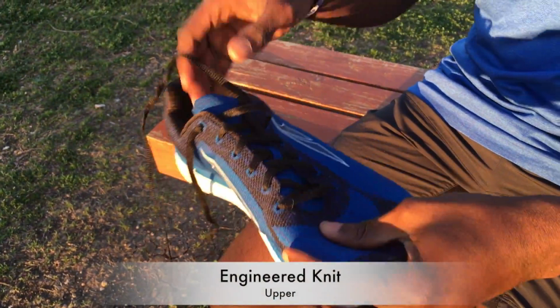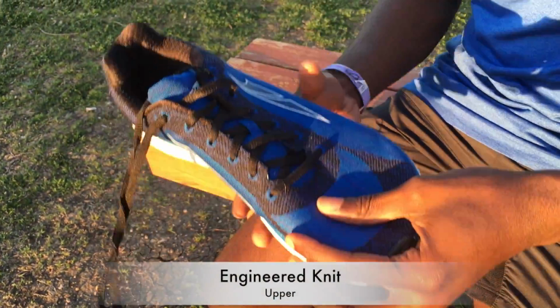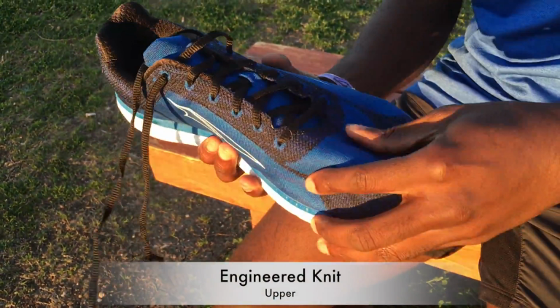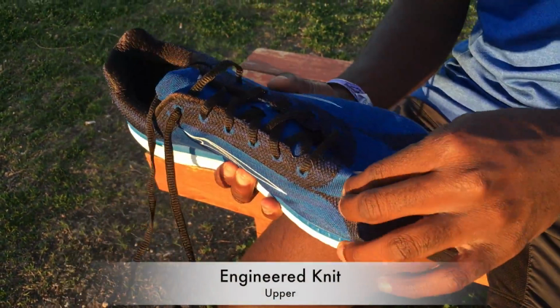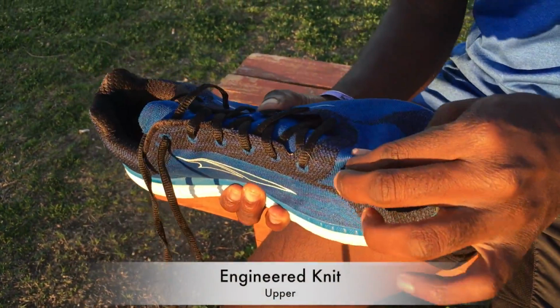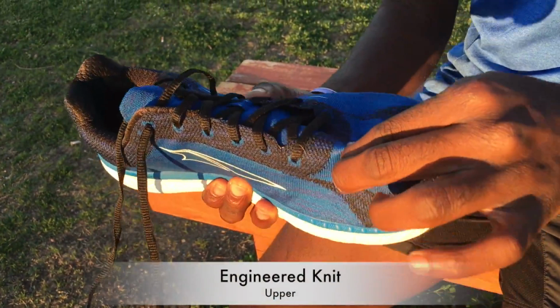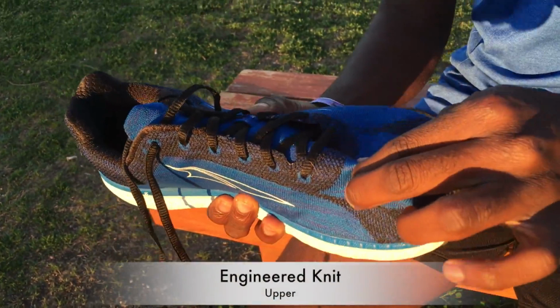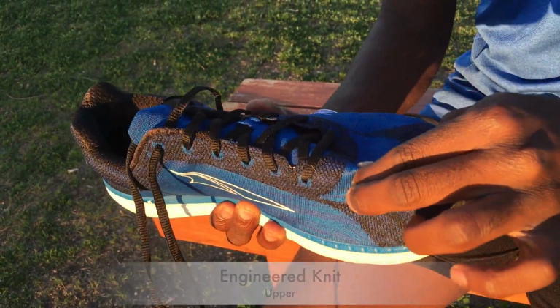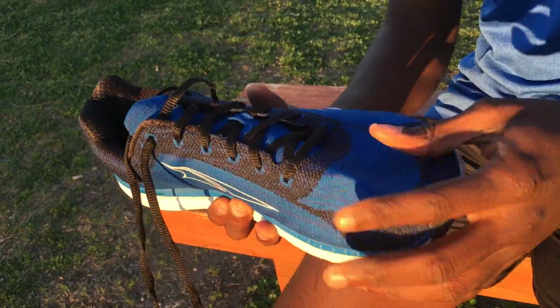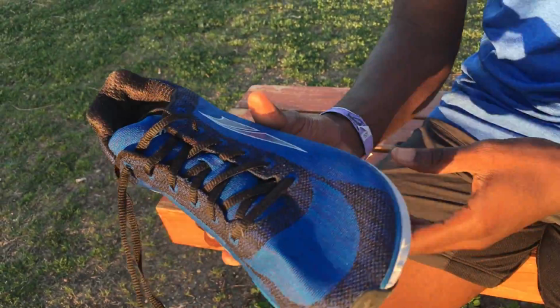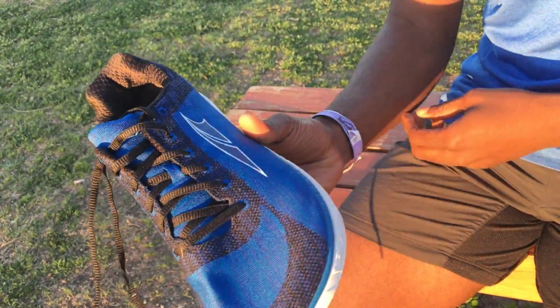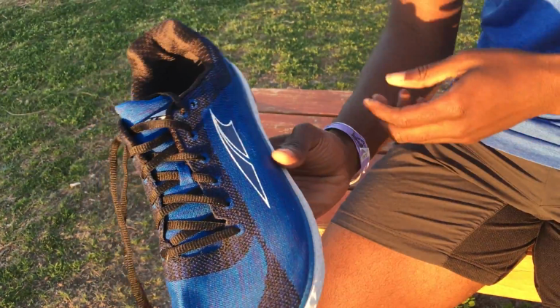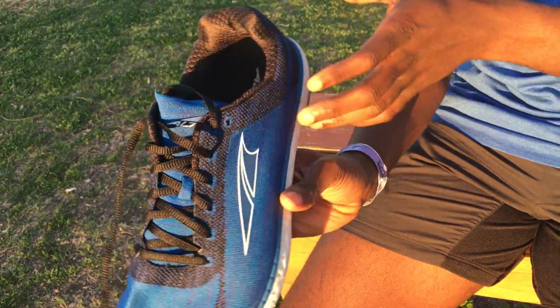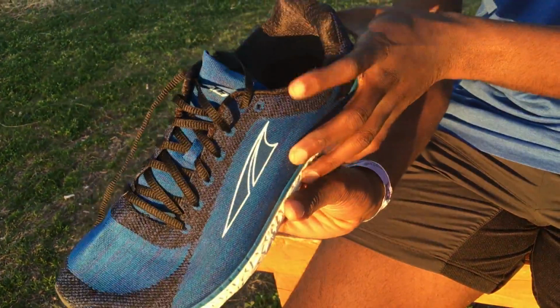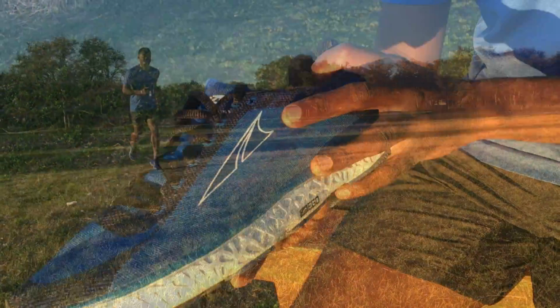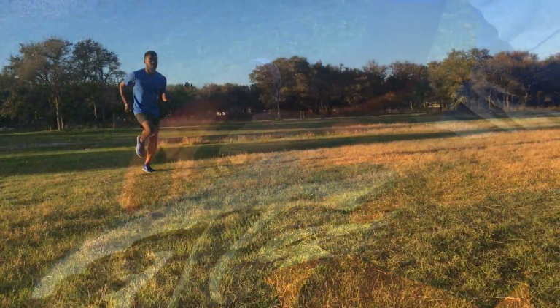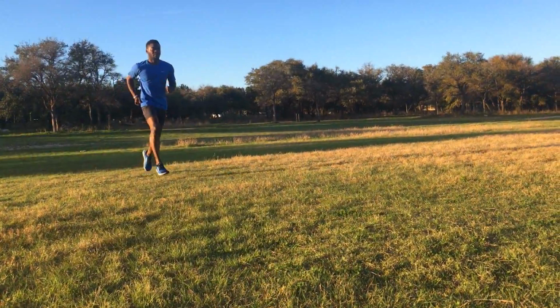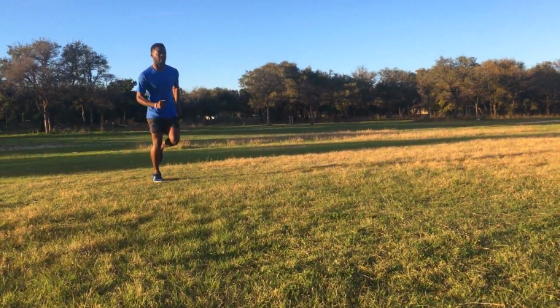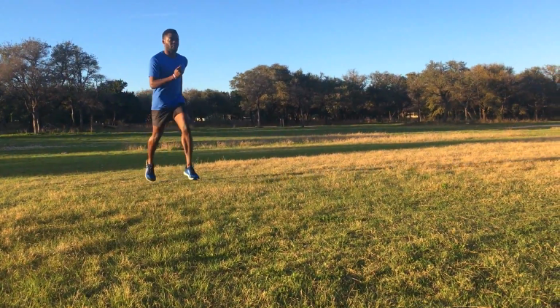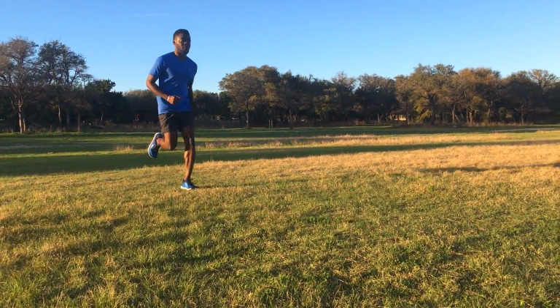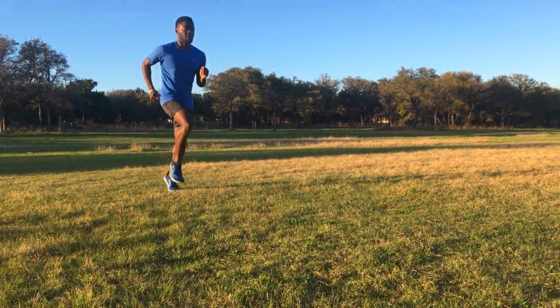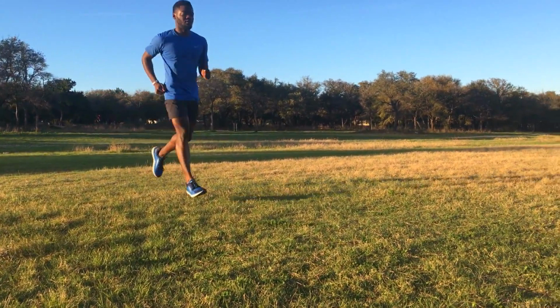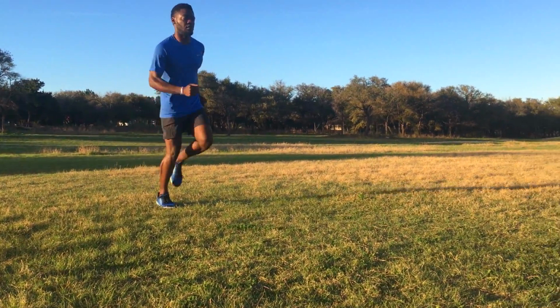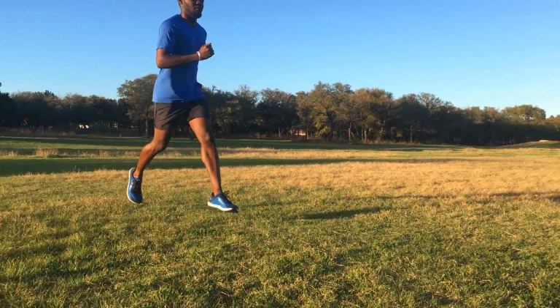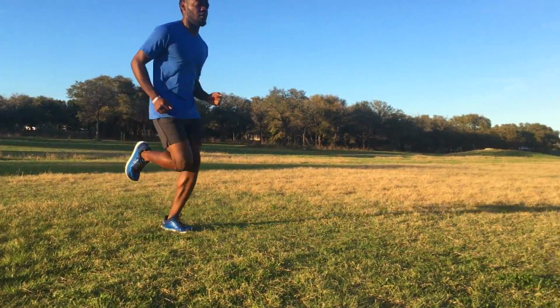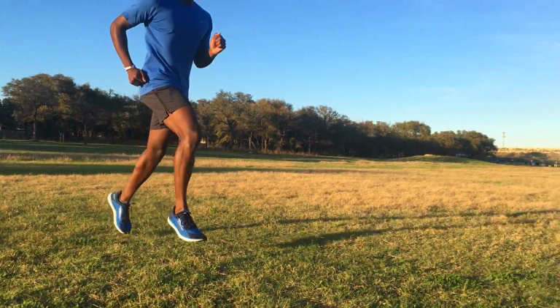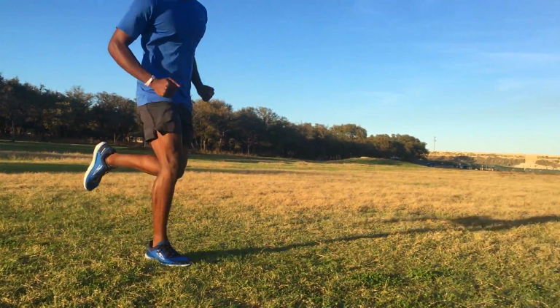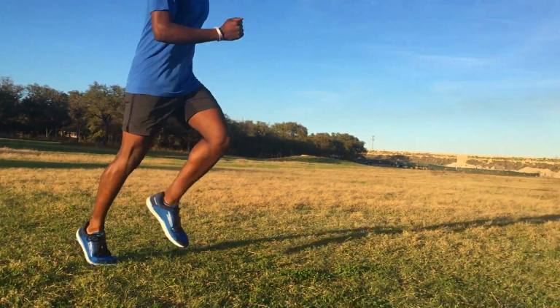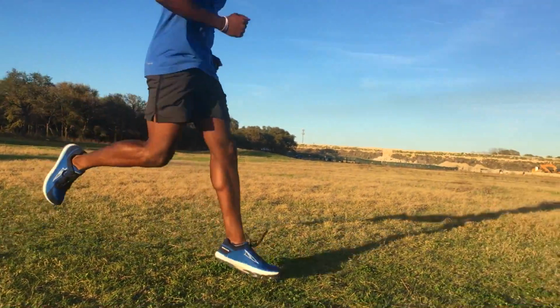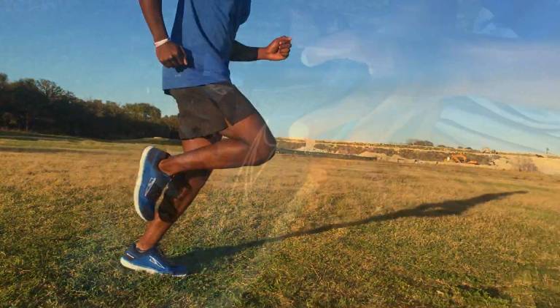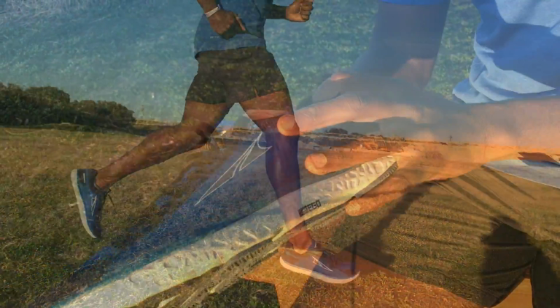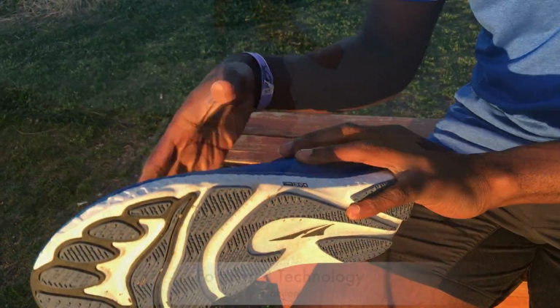New to Ultra is the engineered knit. It is soft and stretchy but still supportive enough to keep your foot locked down. I was very impressed by how it felt on my foot and I hope to see this in other Ultra shoes in the near future.